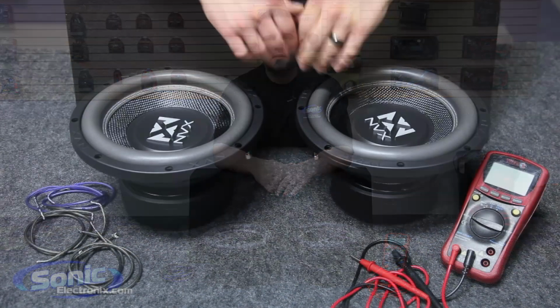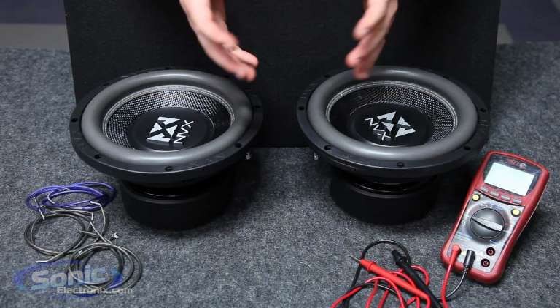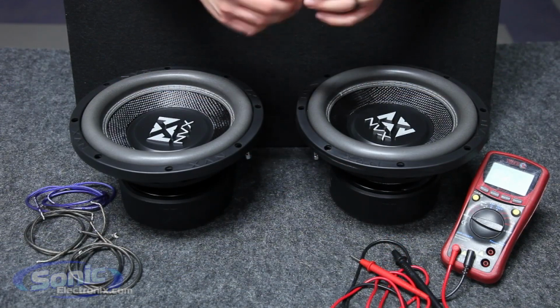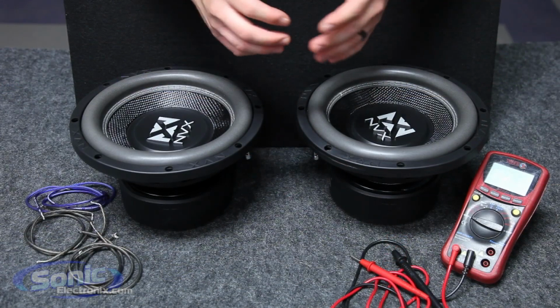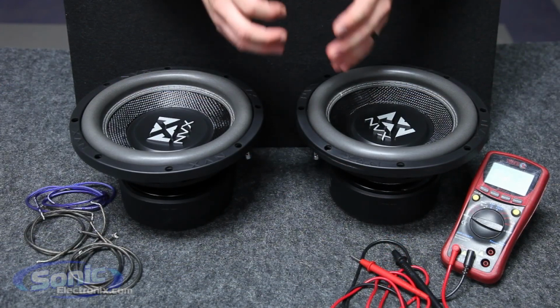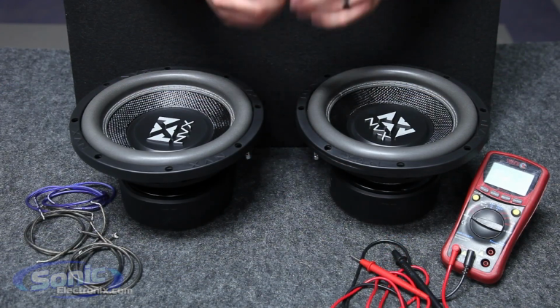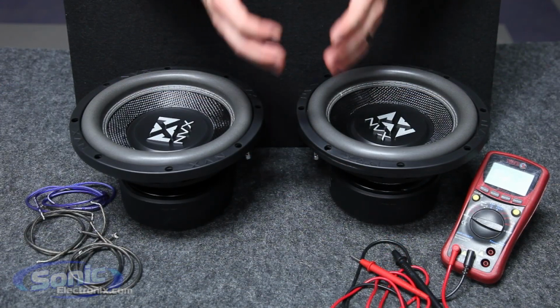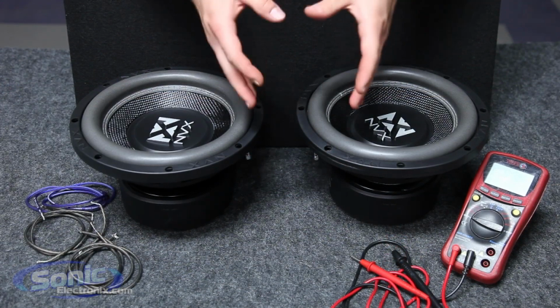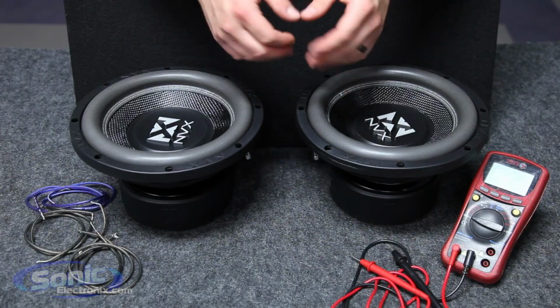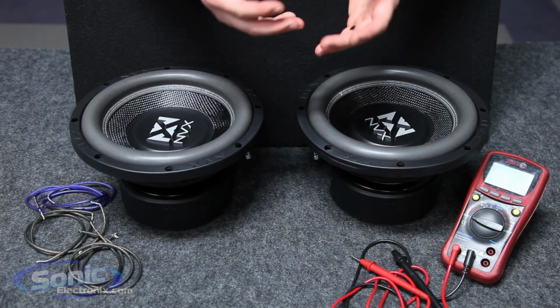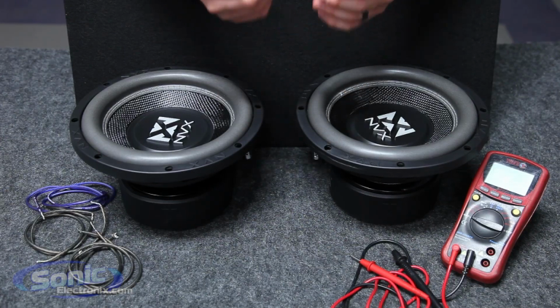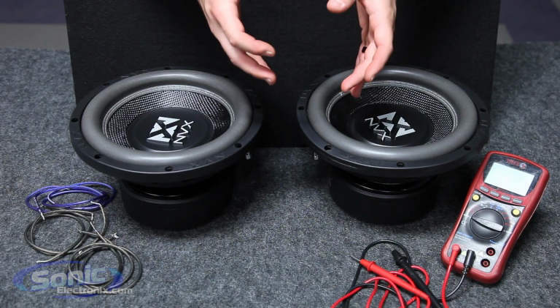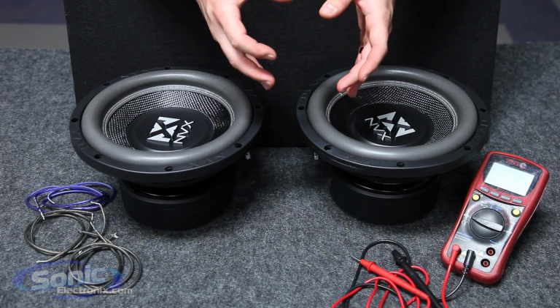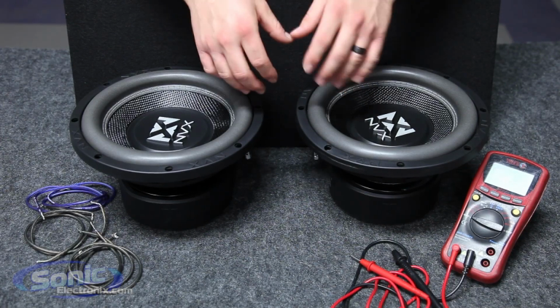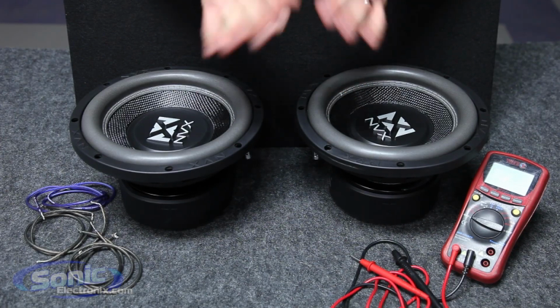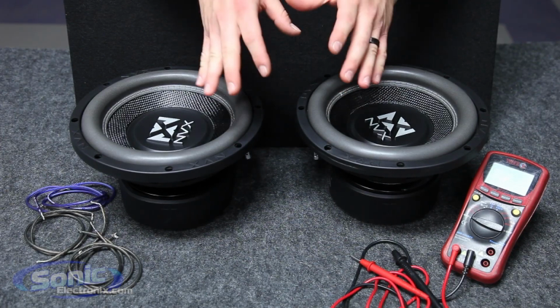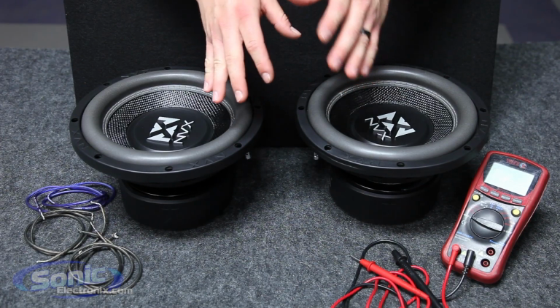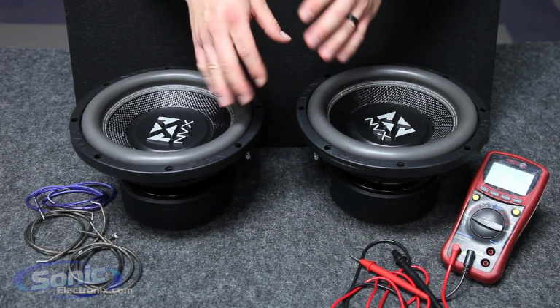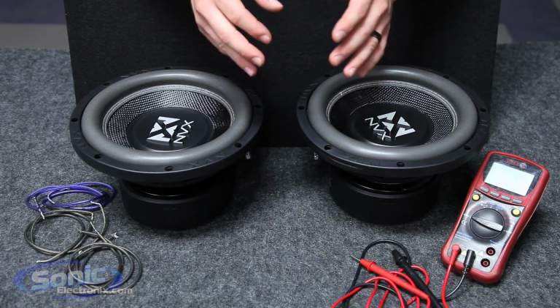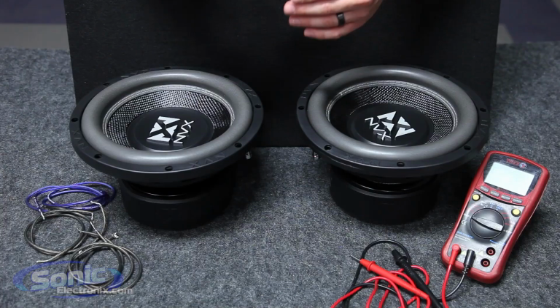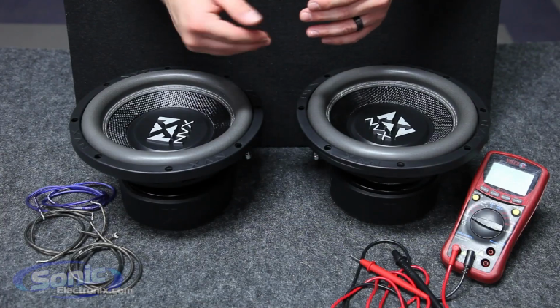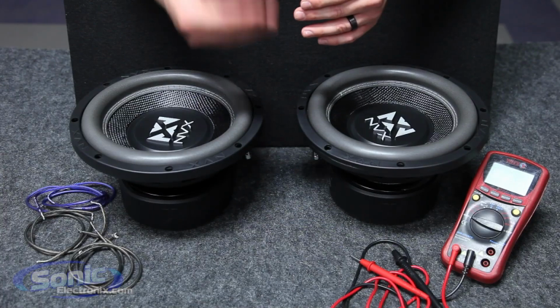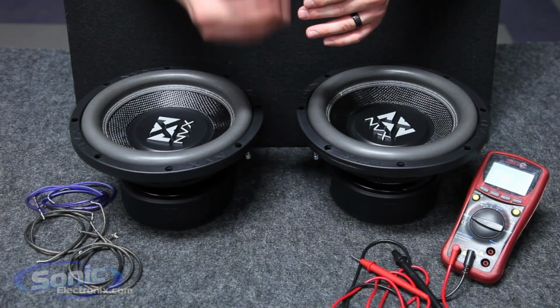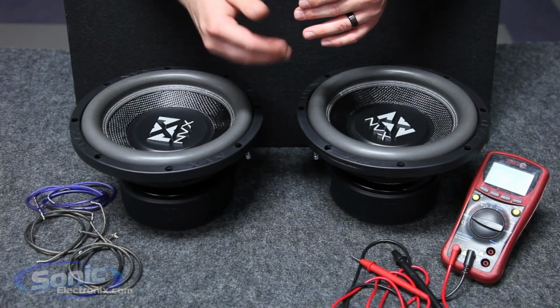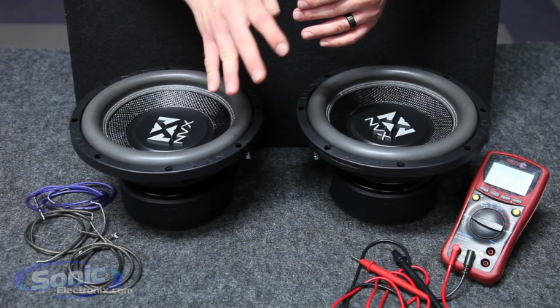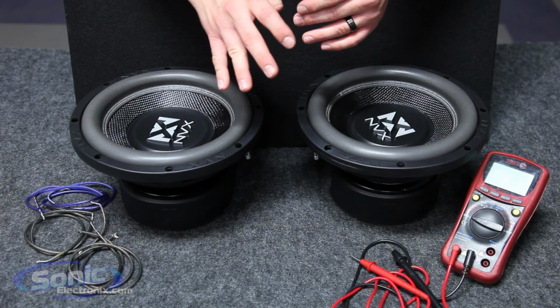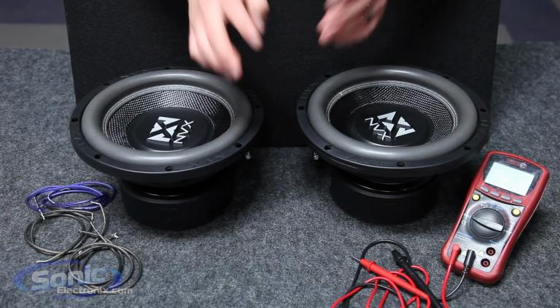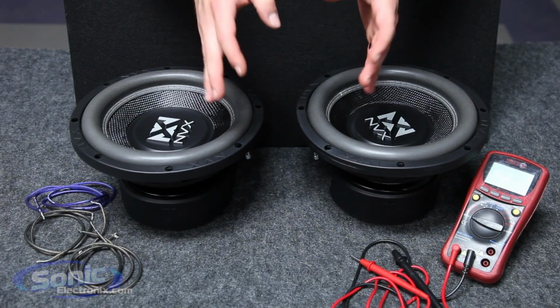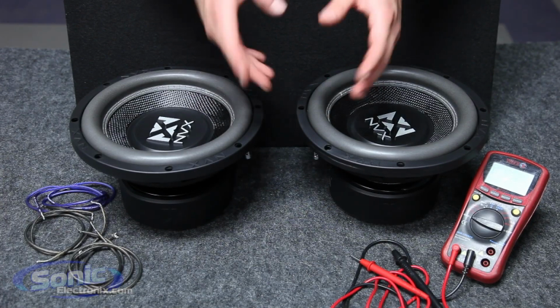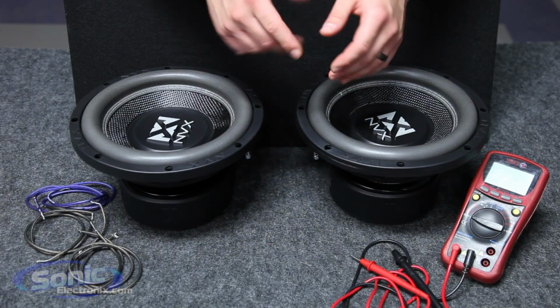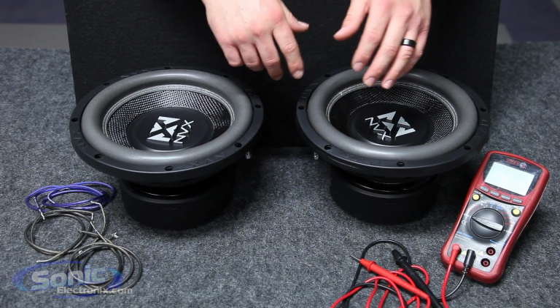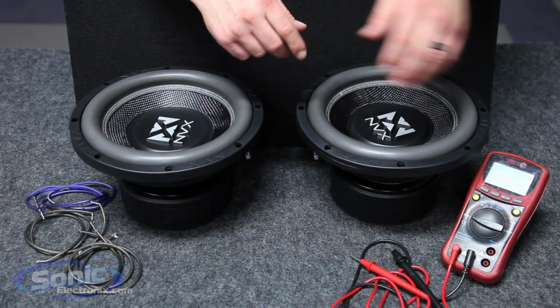Here we have our MVX VCW dual 4-ohm subs, which we're going to be wiring in series-parallel. You can test the impedance of each coil to see what it rests at, just to verify that it is a 4-ohm coil prior to wiring, which we're going to go ahead and do real quick.